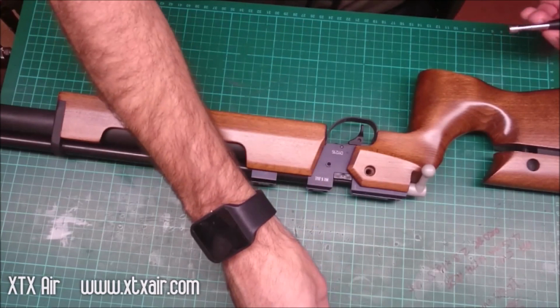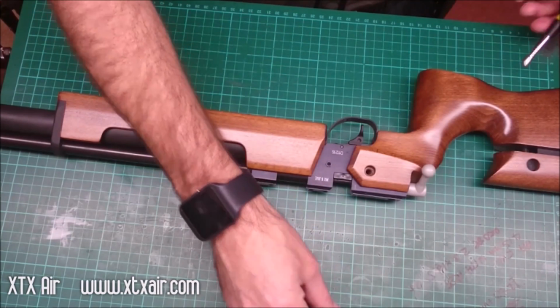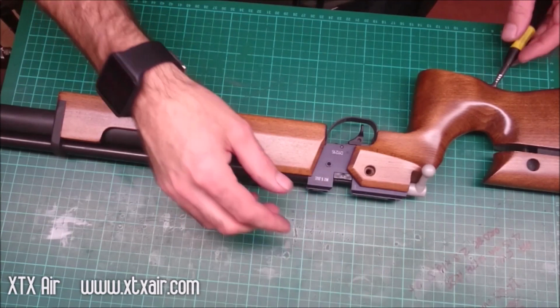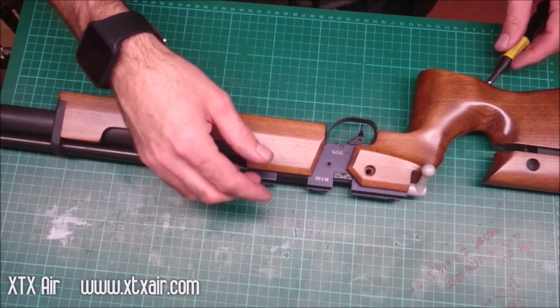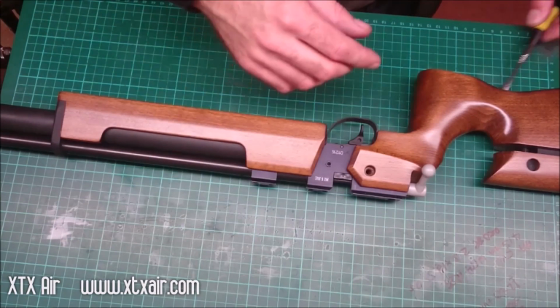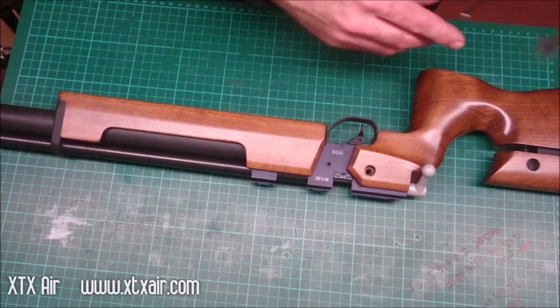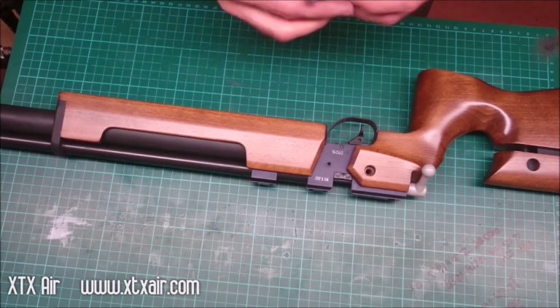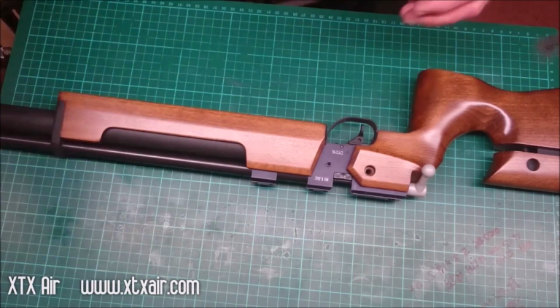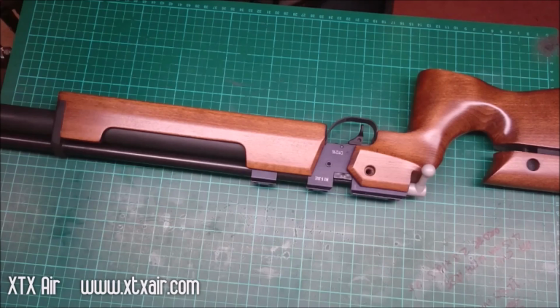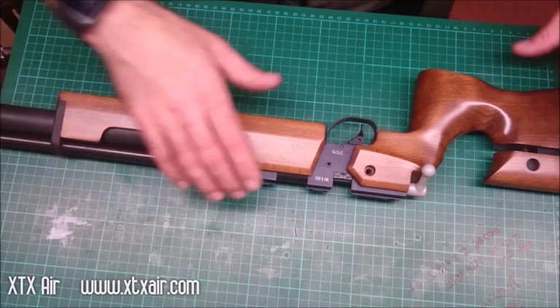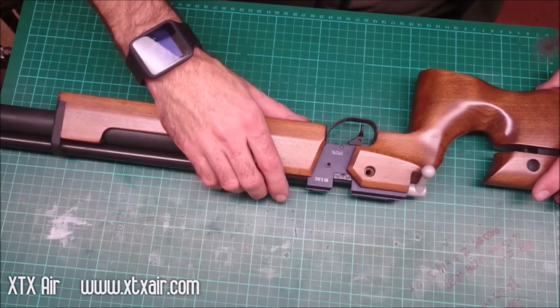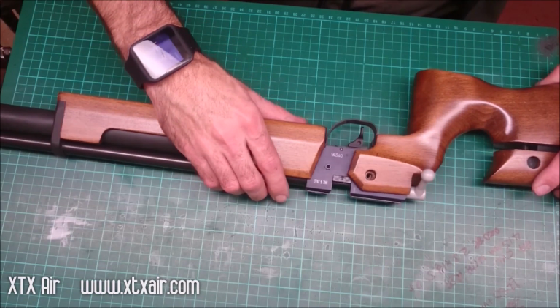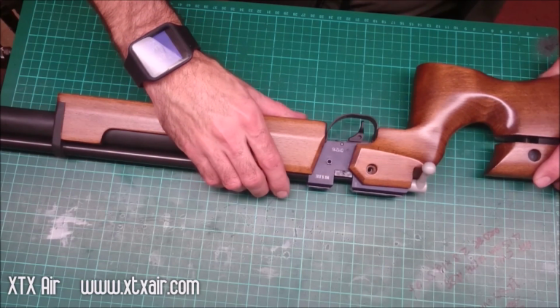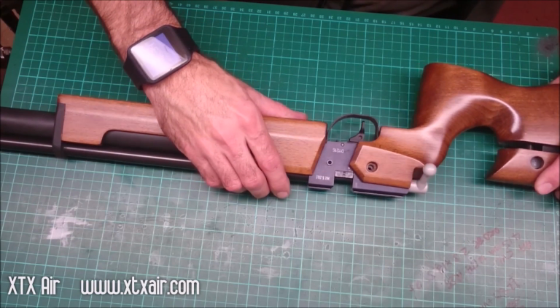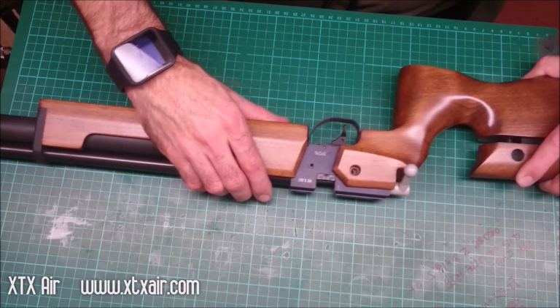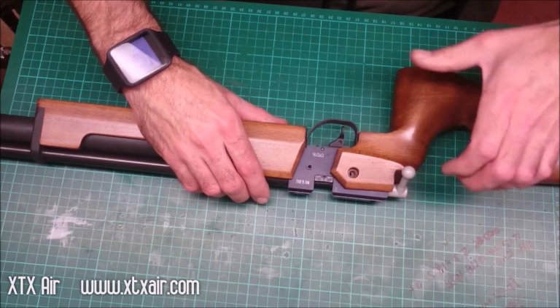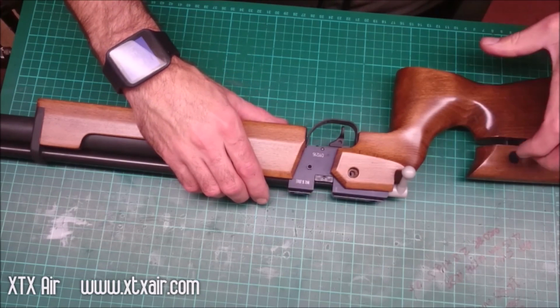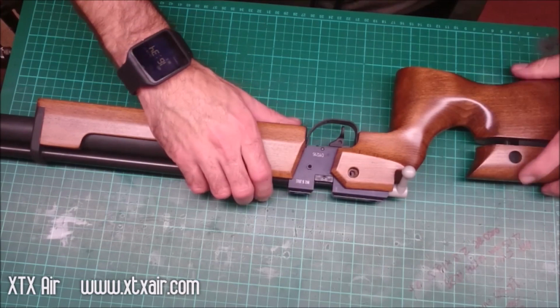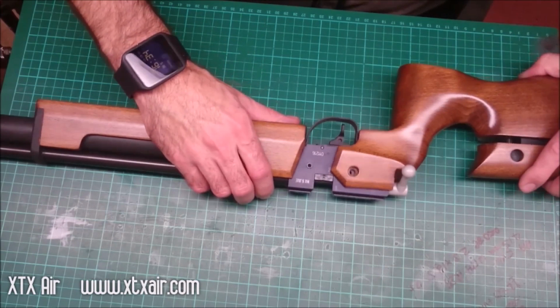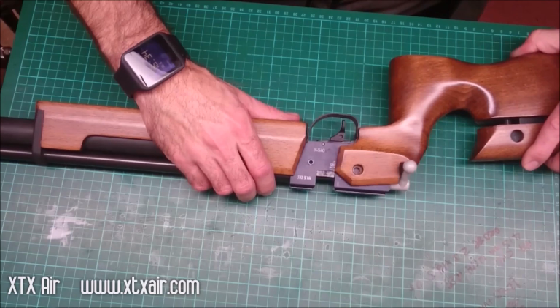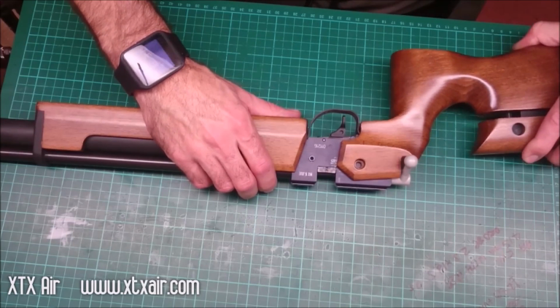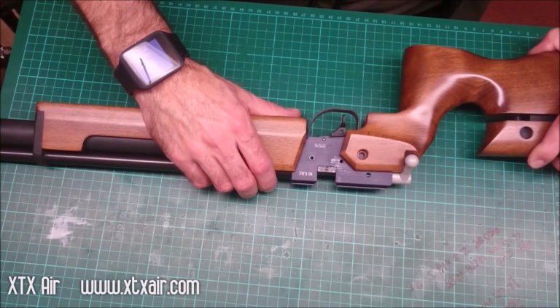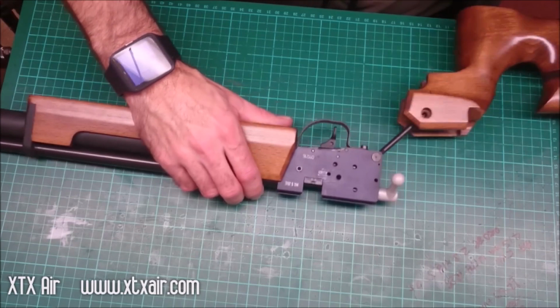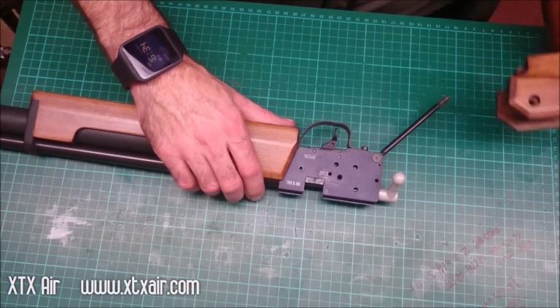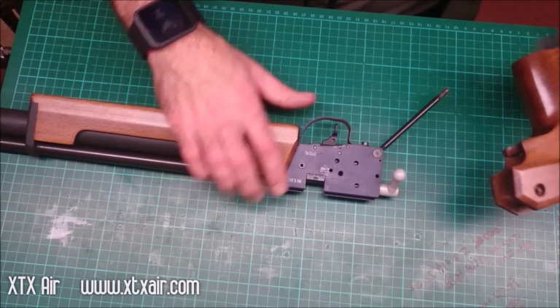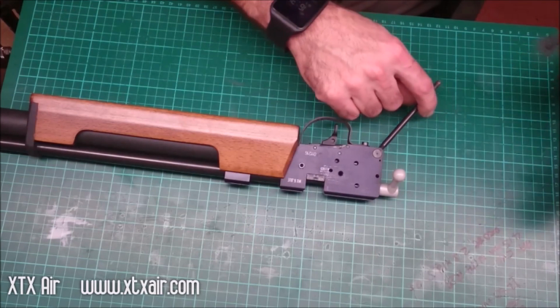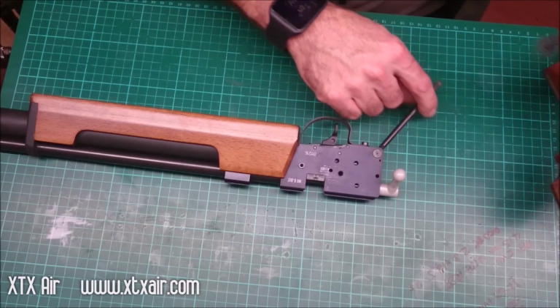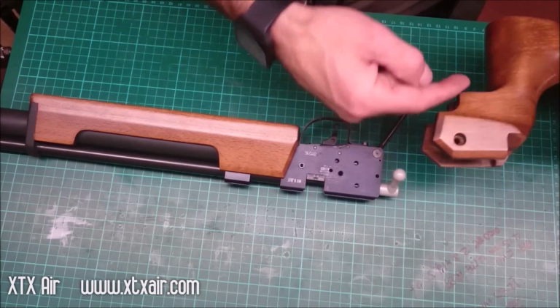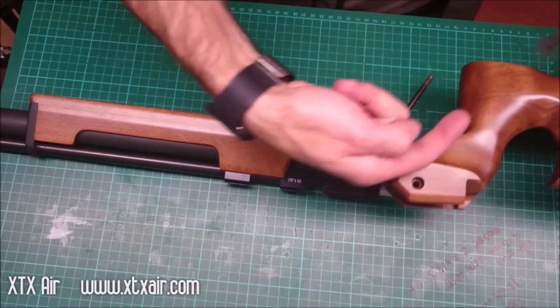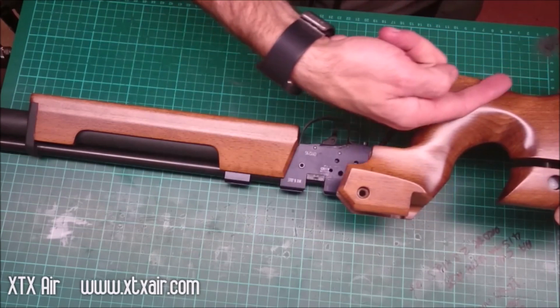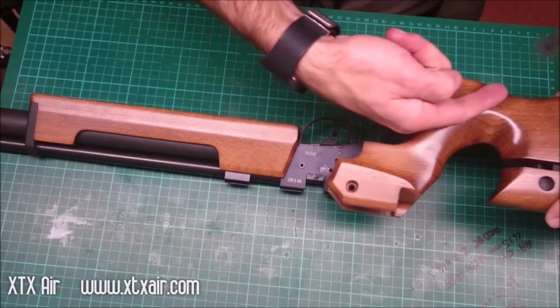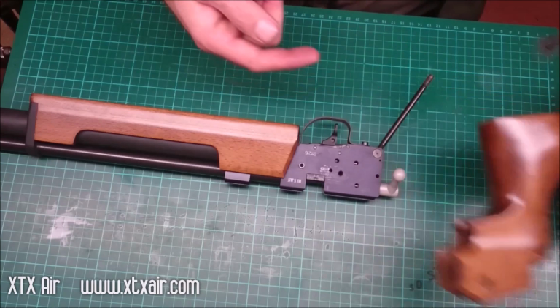There should be a washer in there as well. Then pull the stock off by pulling it down and backwards at the same time at a 45 degree angle, because there's a rod going through the pistol grip.